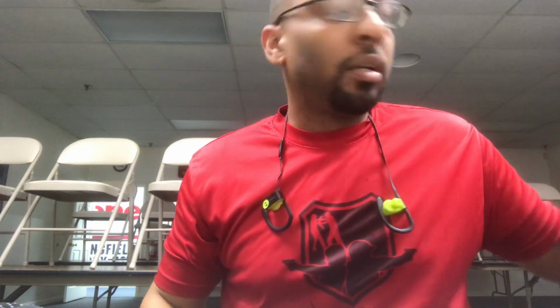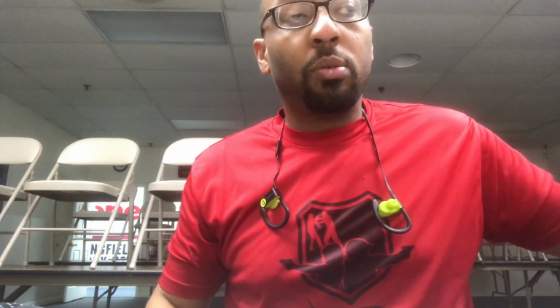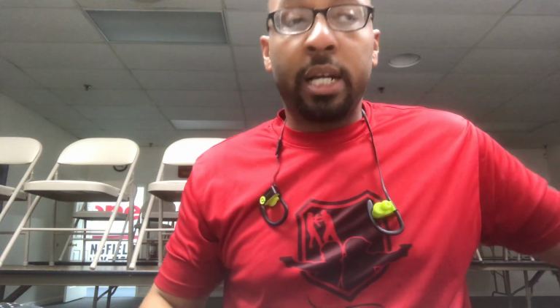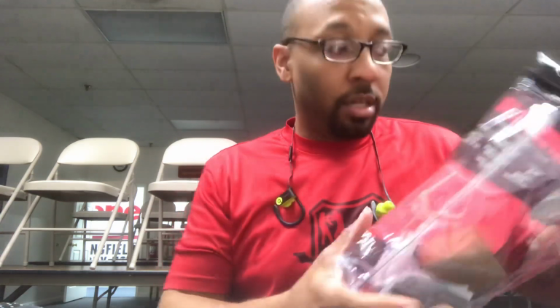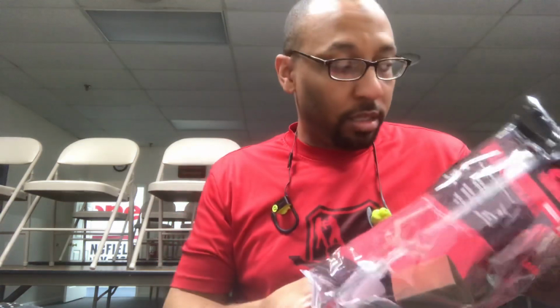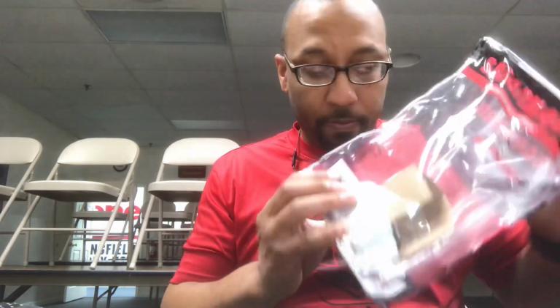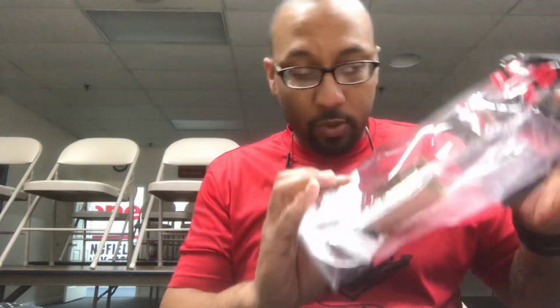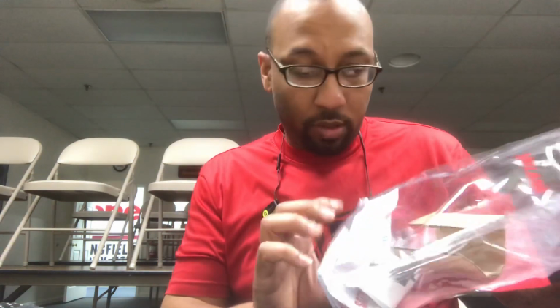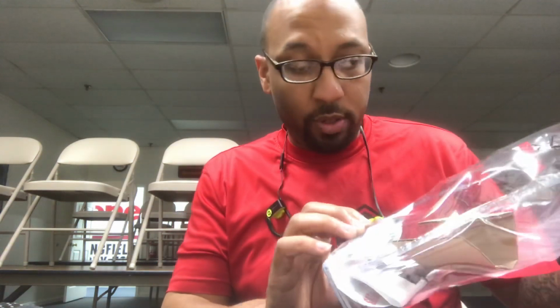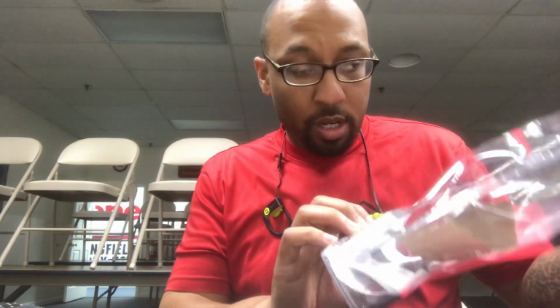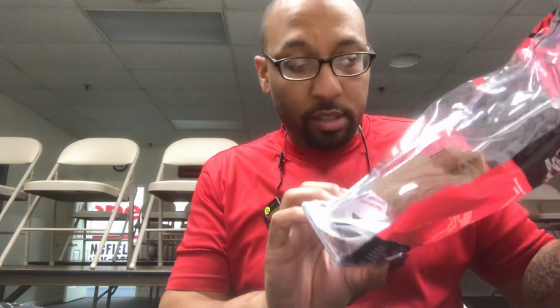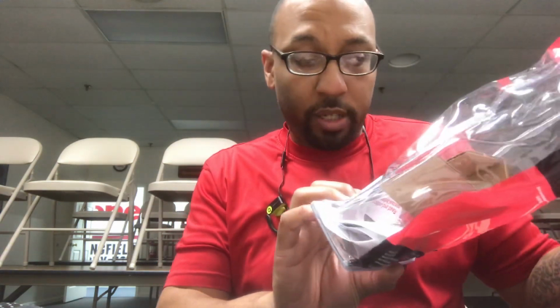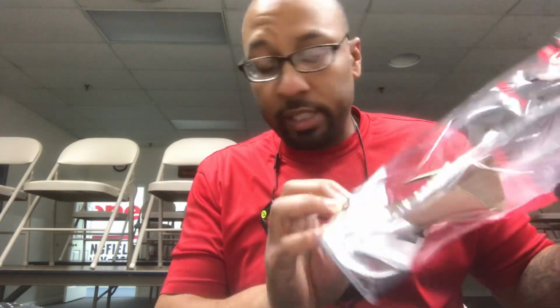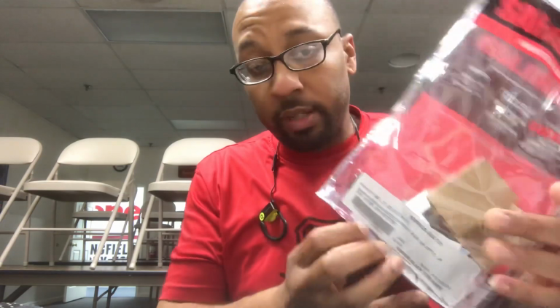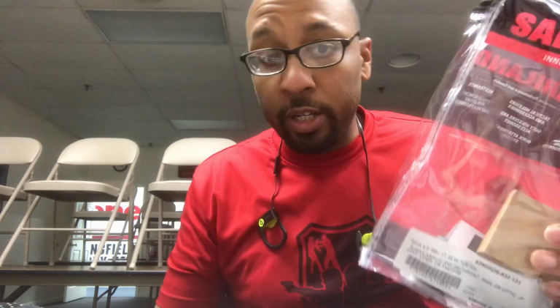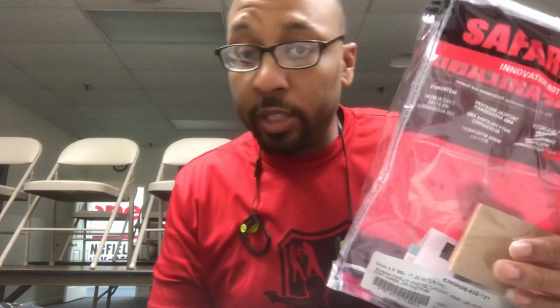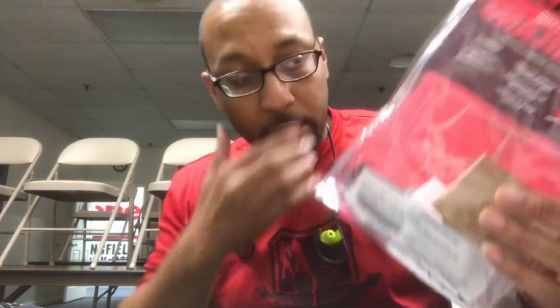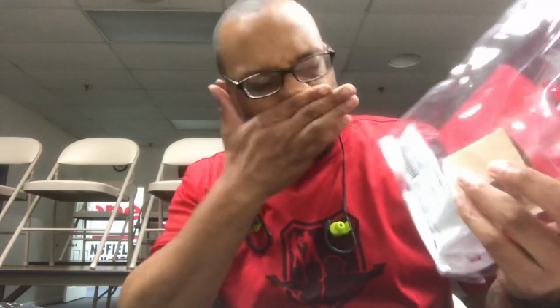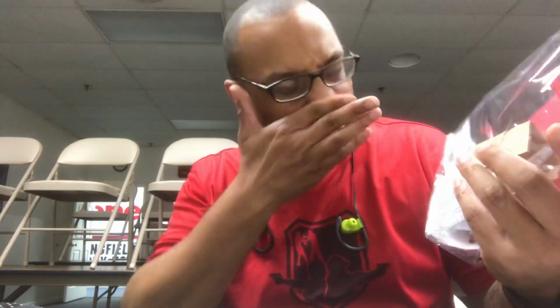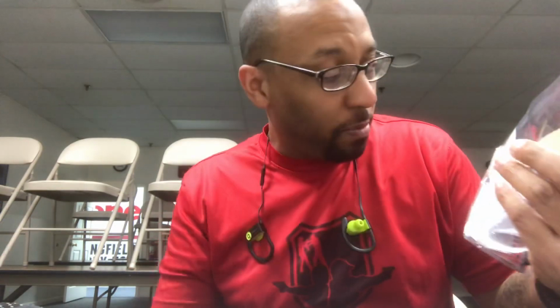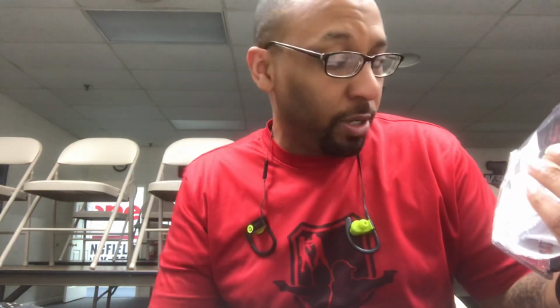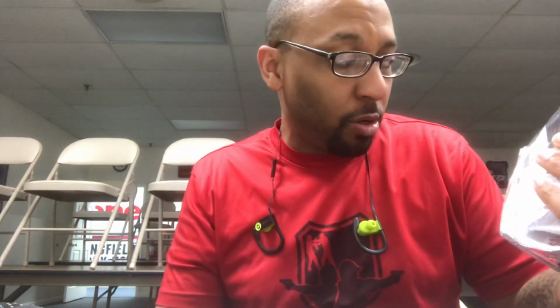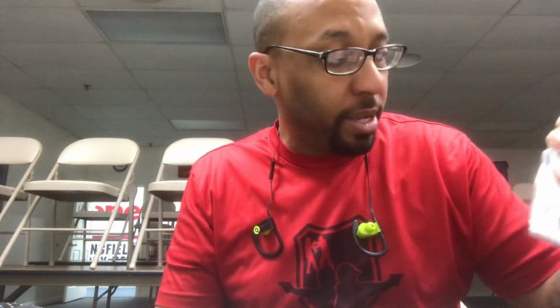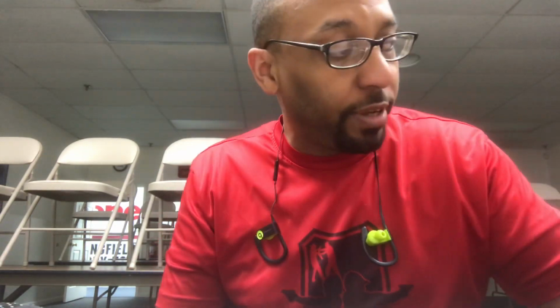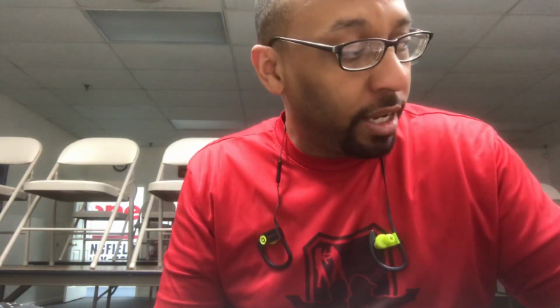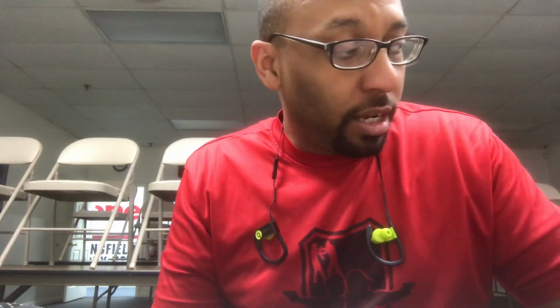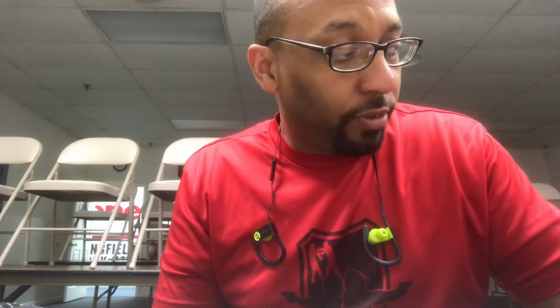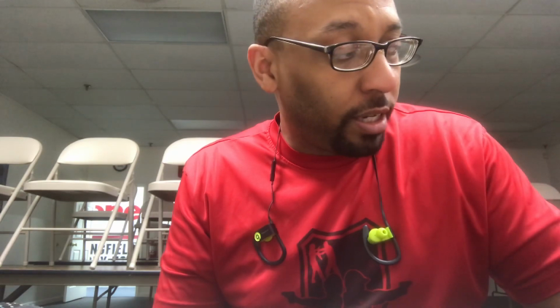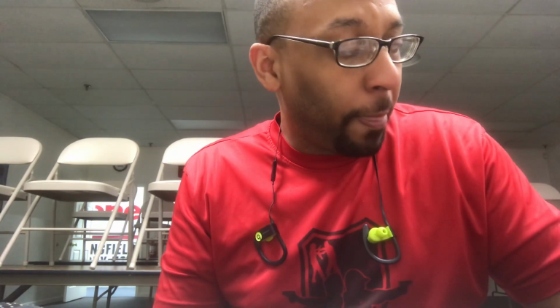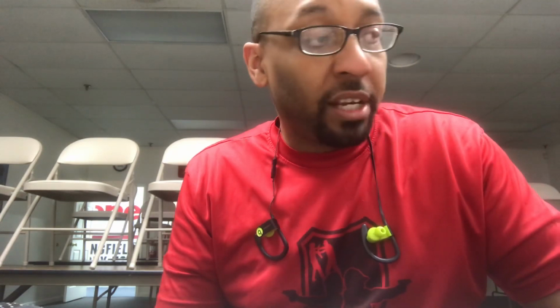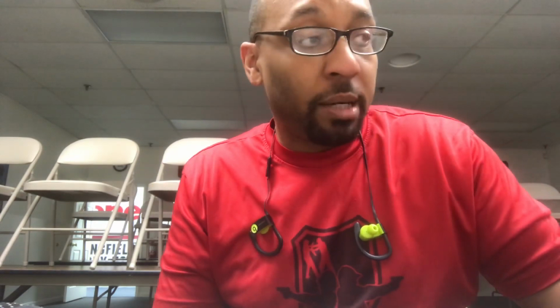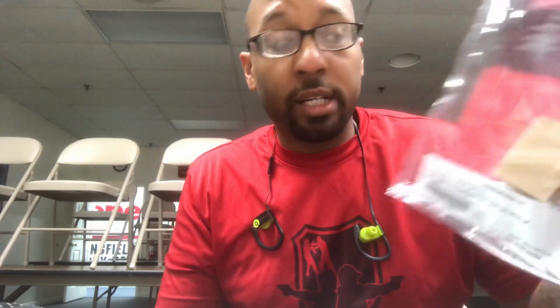What's going on guys? Today we're going to do a little review of the Safariland 6390 RDS holster. People that know me know I'm a major fan of Safariland and a lot of their products.